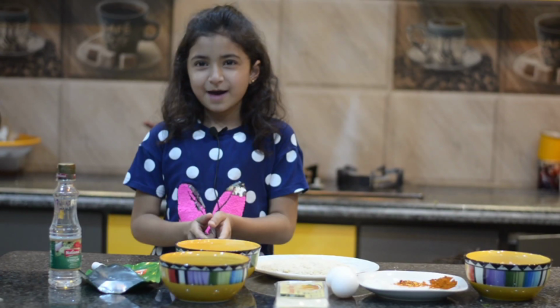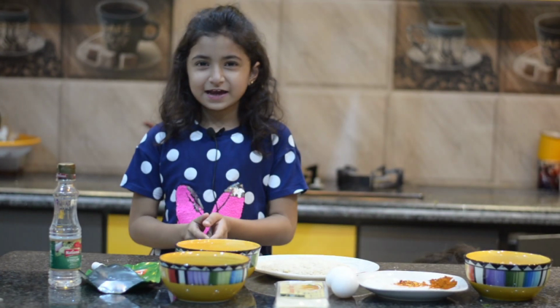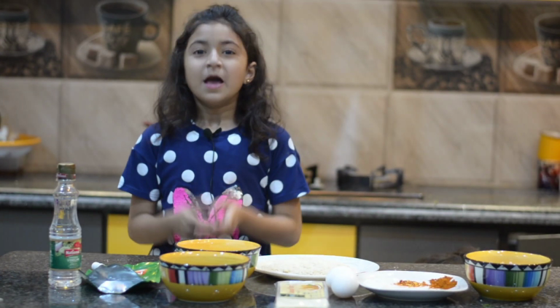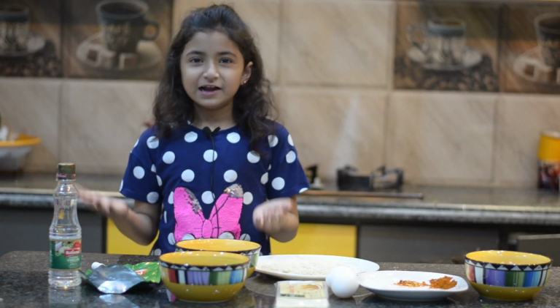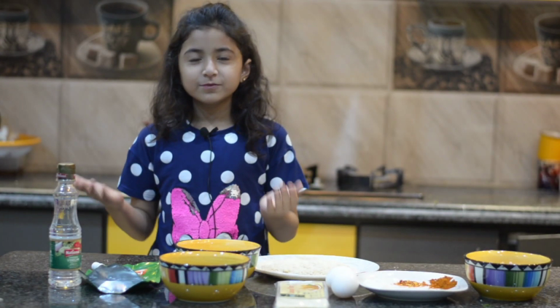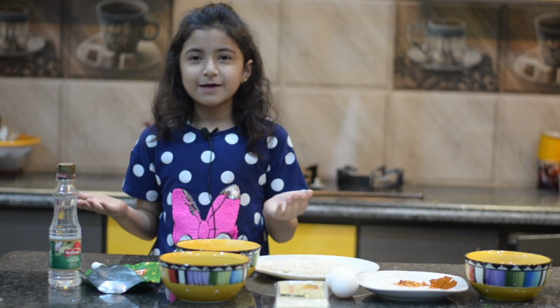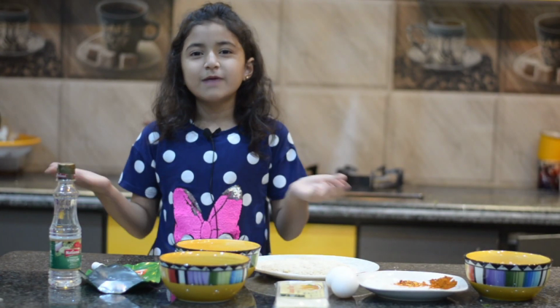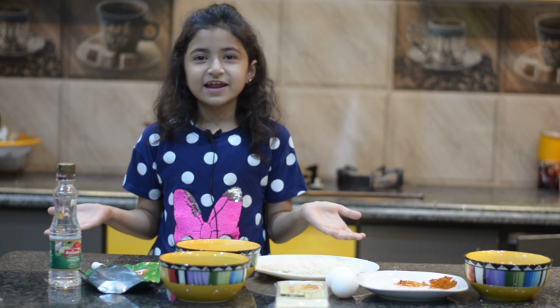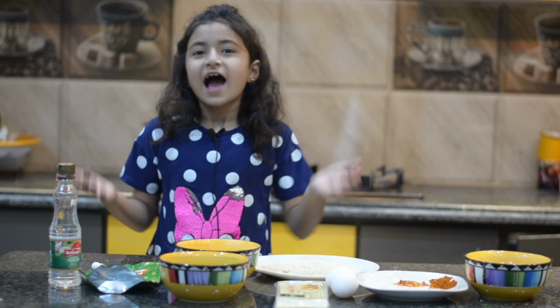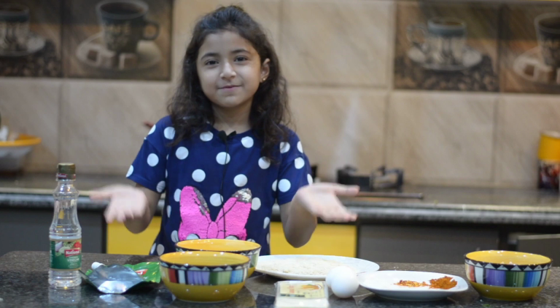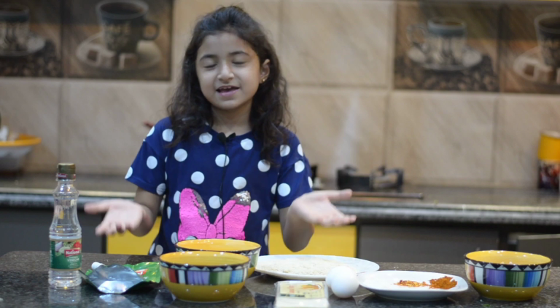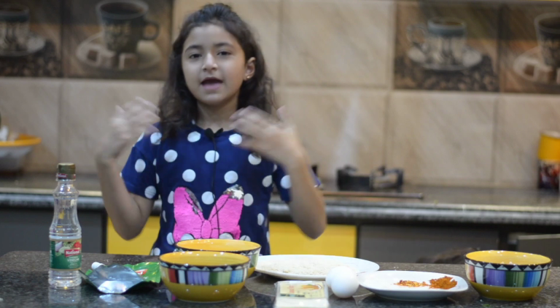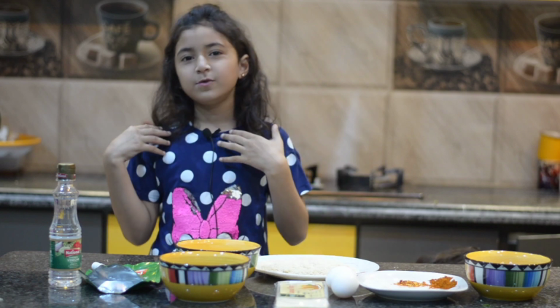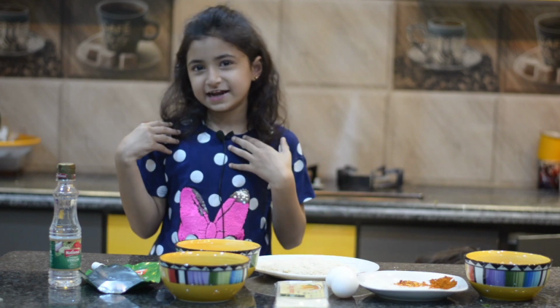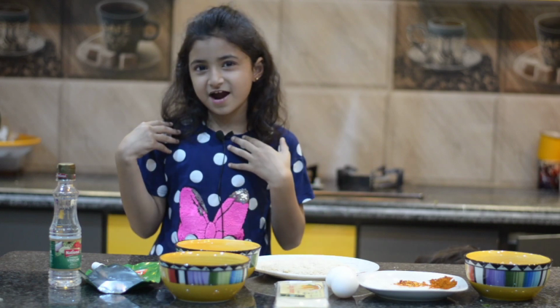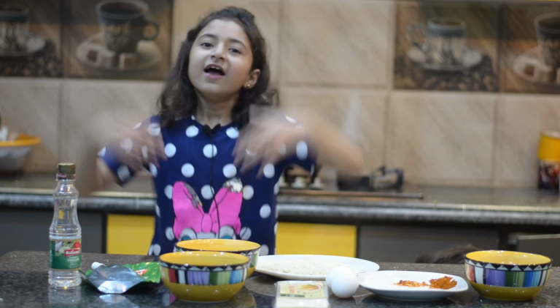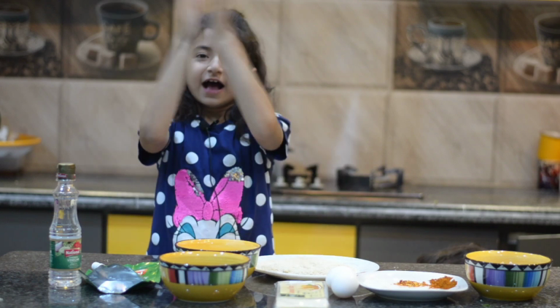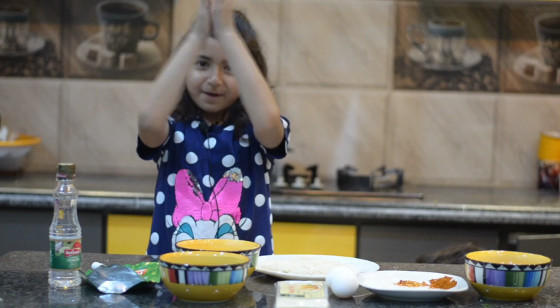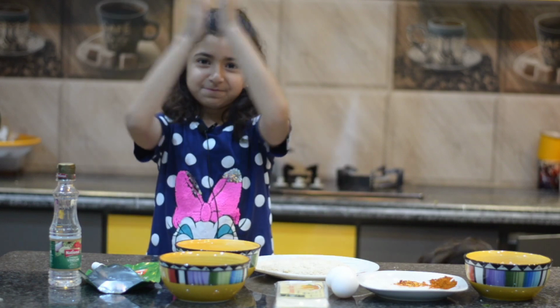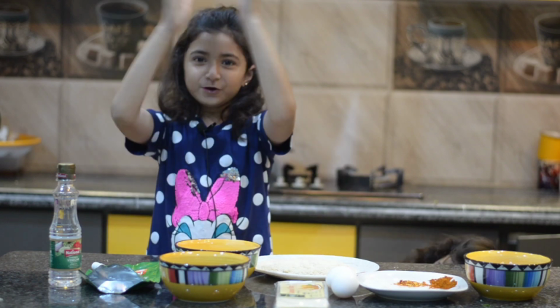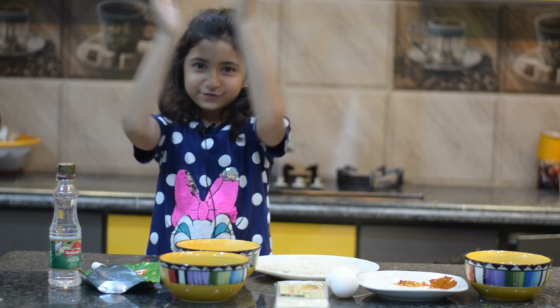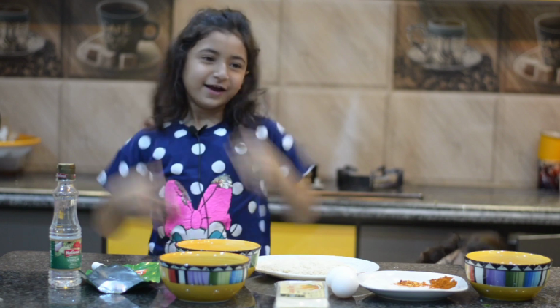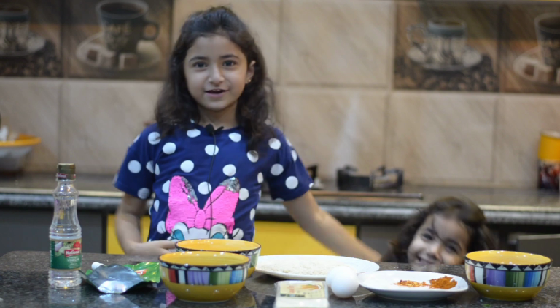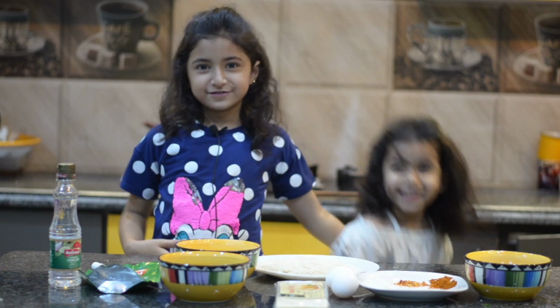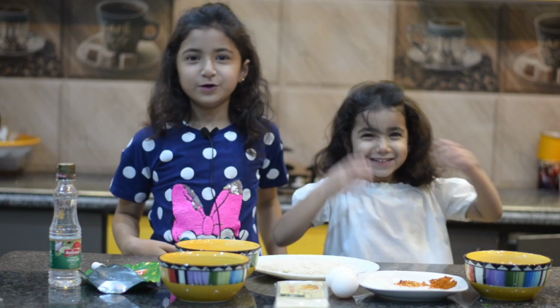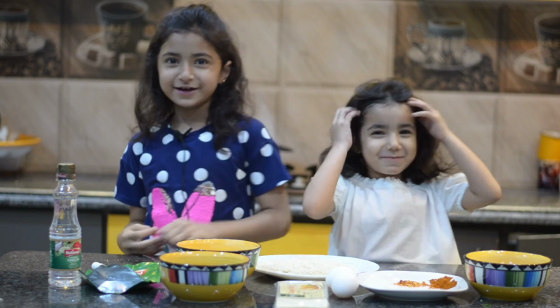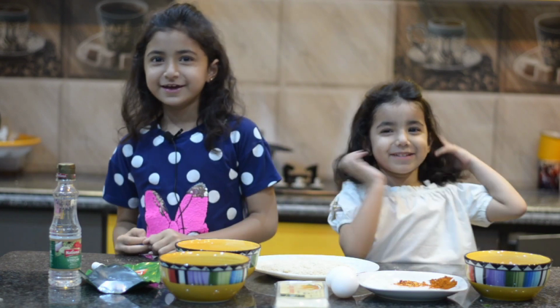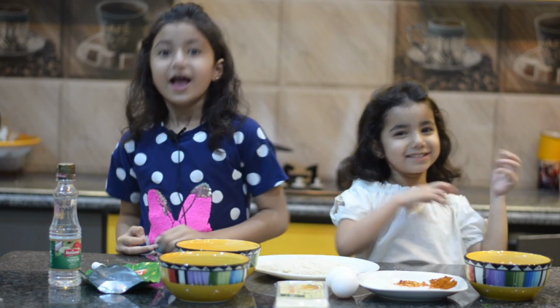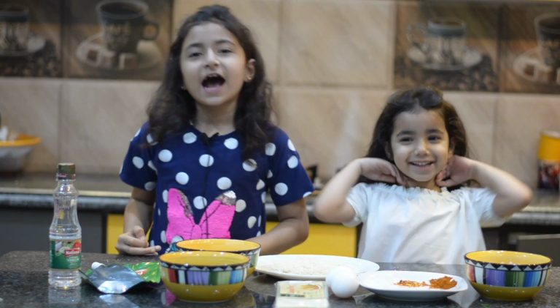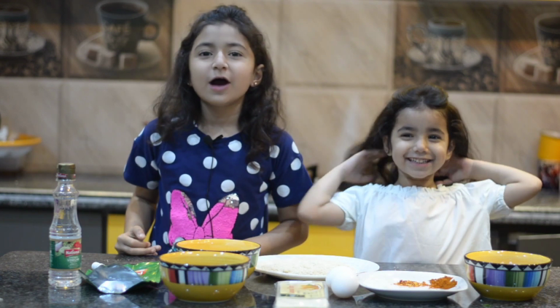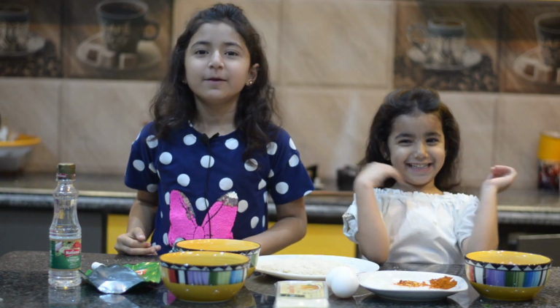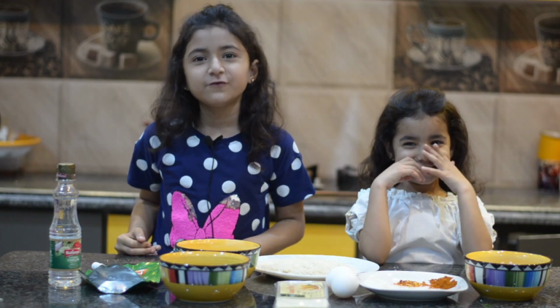Assalamualaikum, welcome to my channel! How are you? I am Alaina Strahd. Now let's go from Chulbuli, and today we will meet new friends.